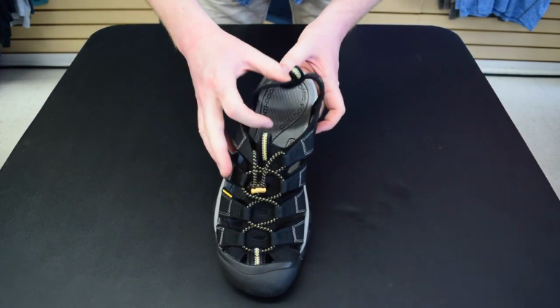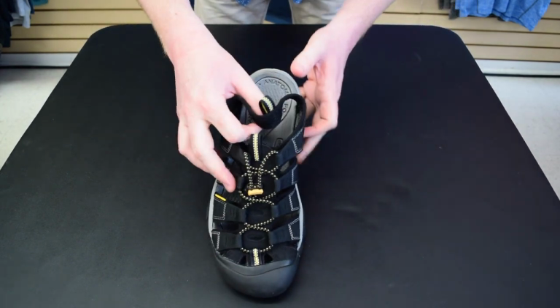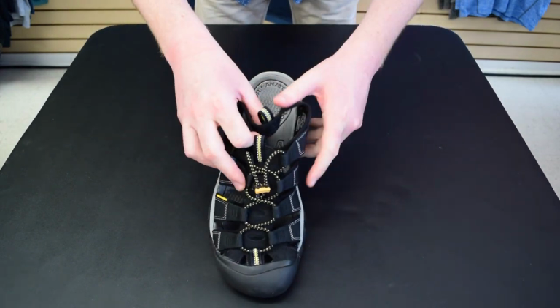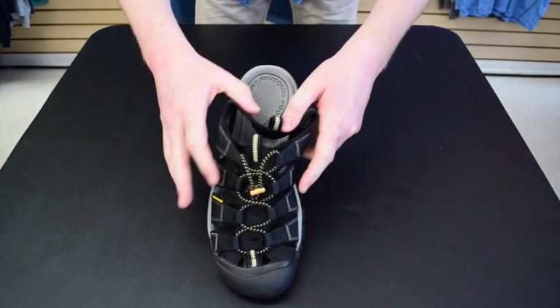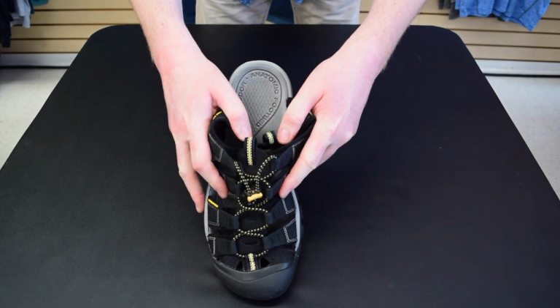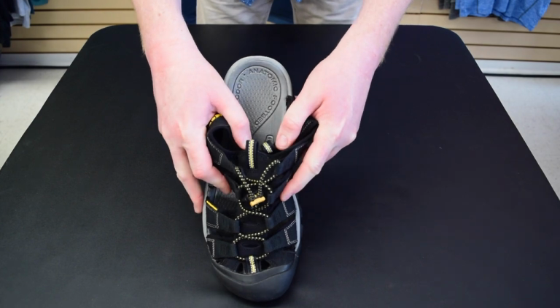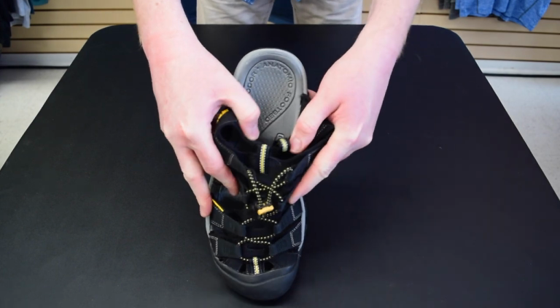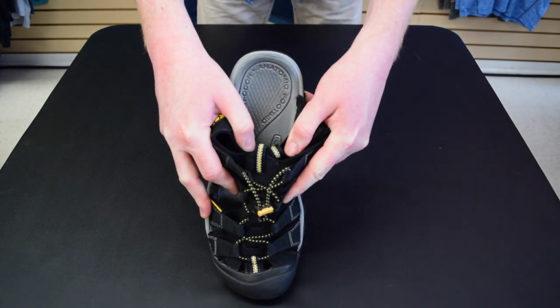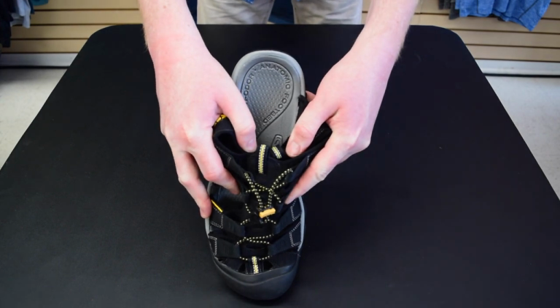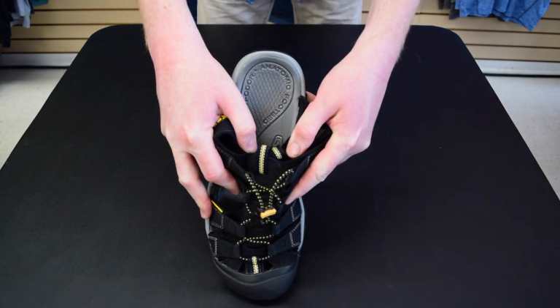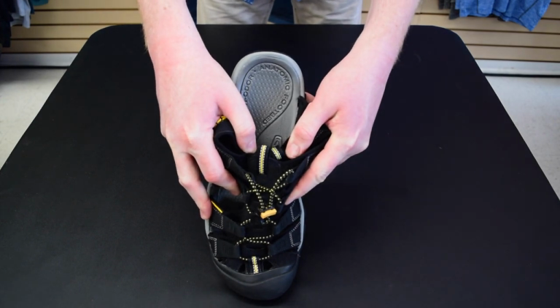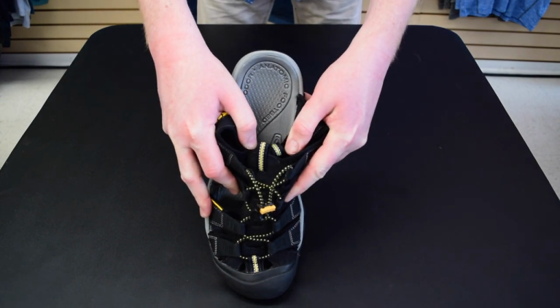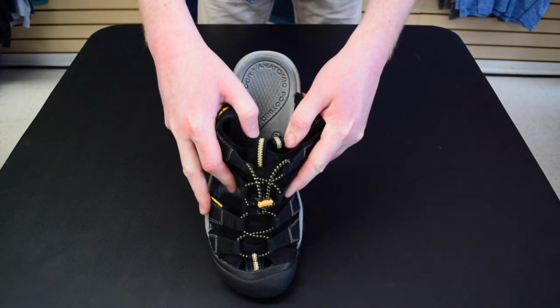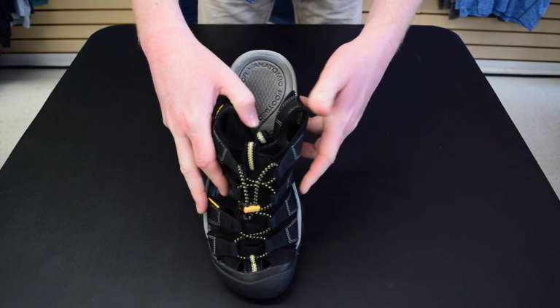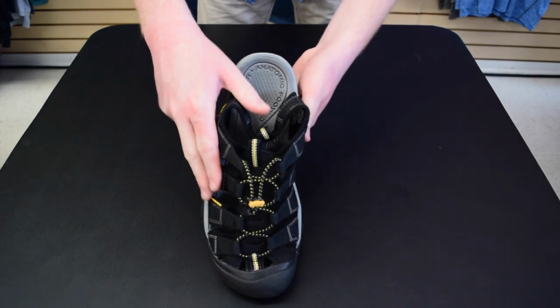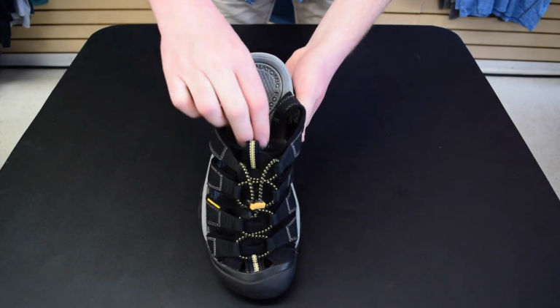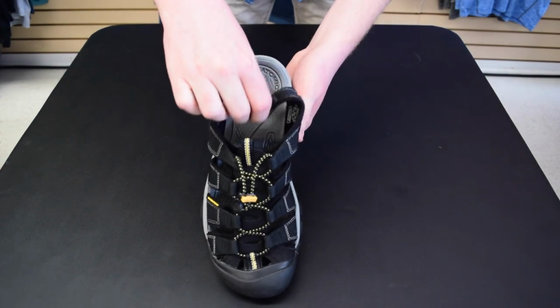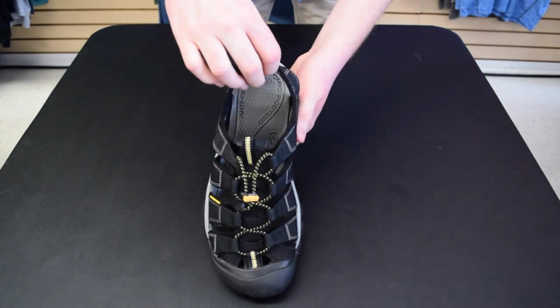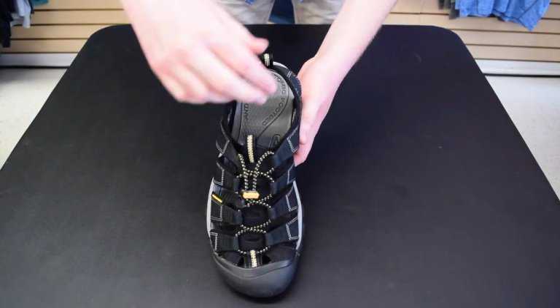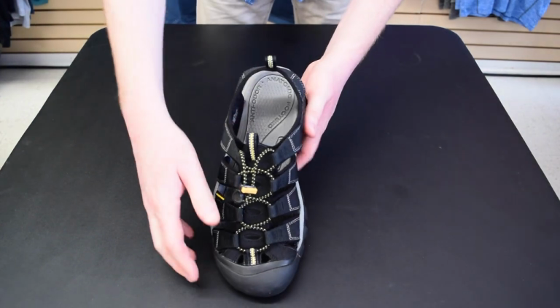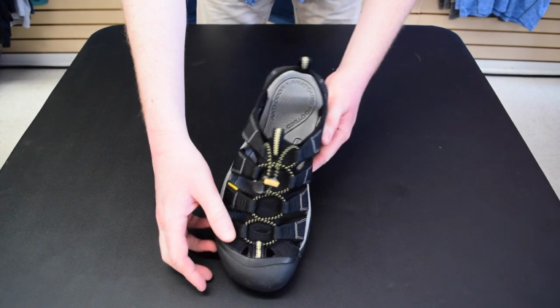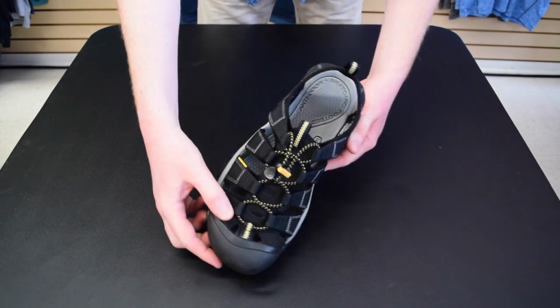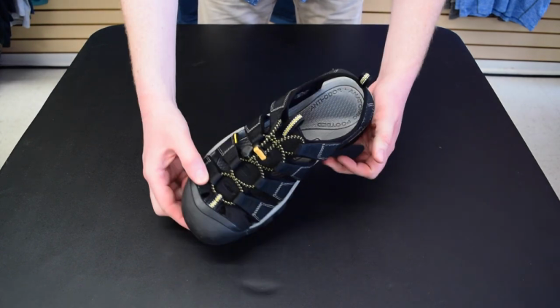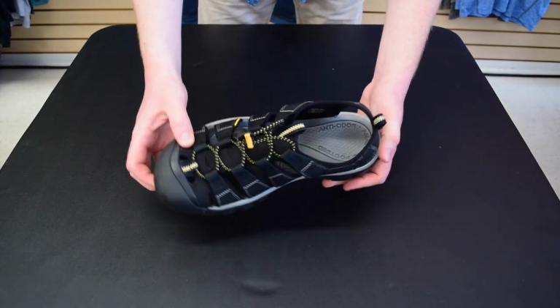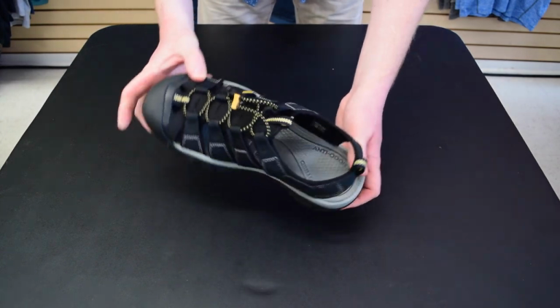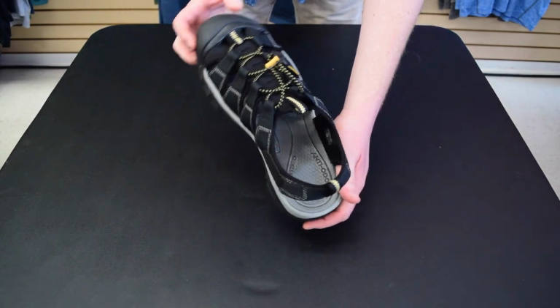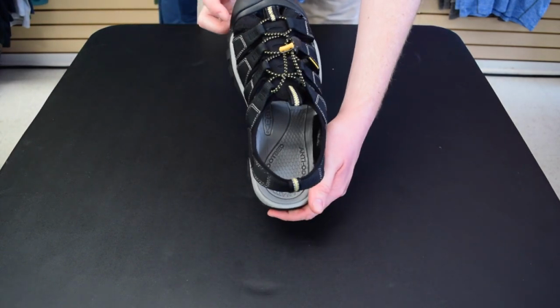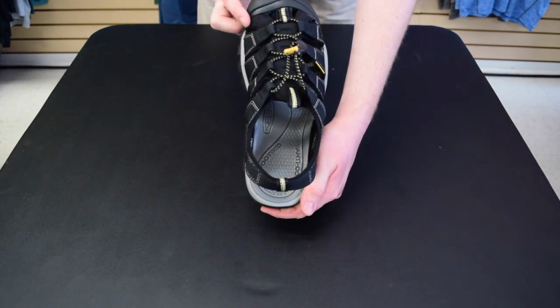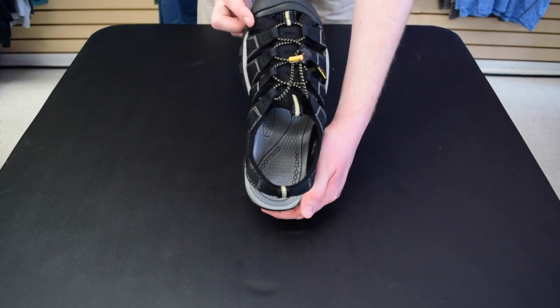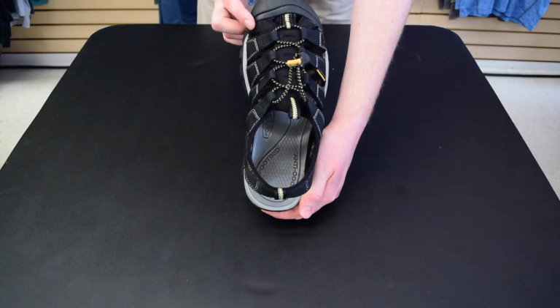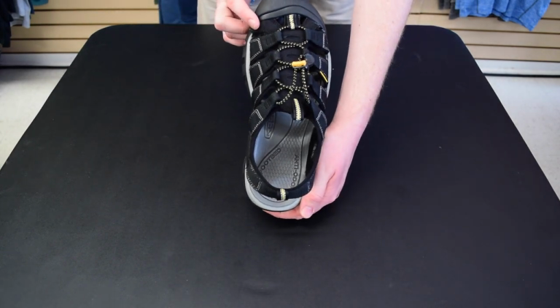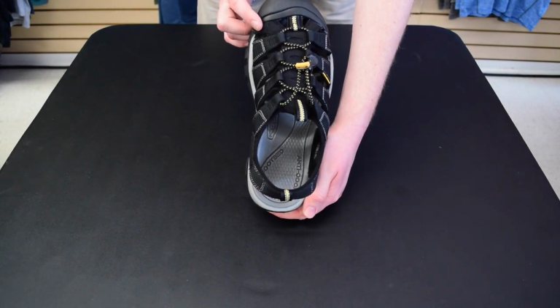Here, Keen uses ClearSport NXT, which breaks down sweat with enzymes. This treatment is bound to the footbed material and only engages in contact with sweat.